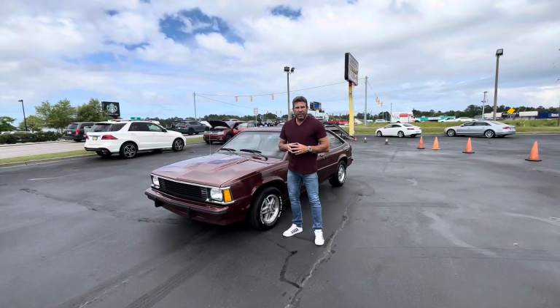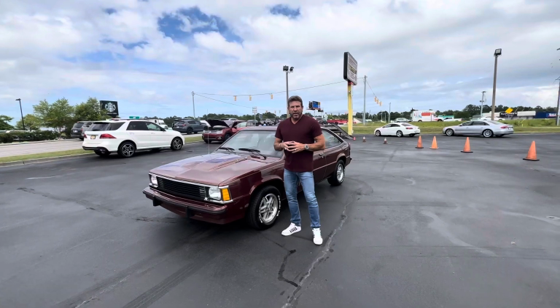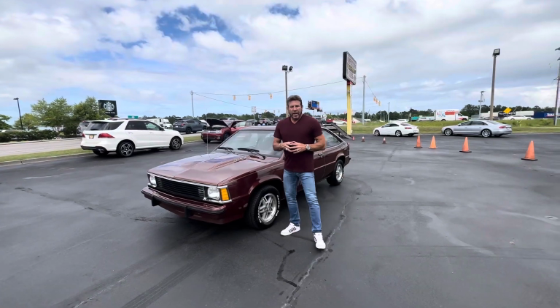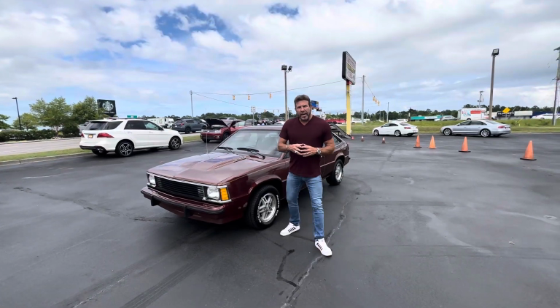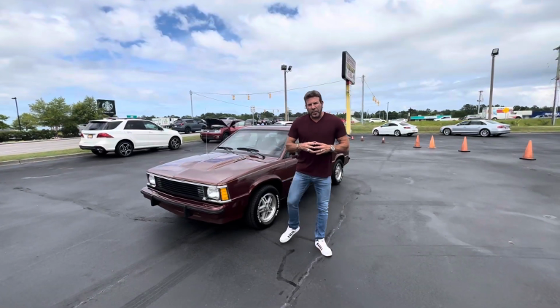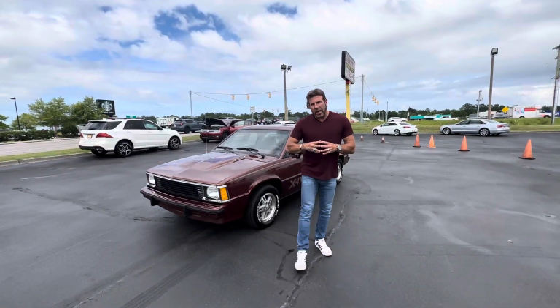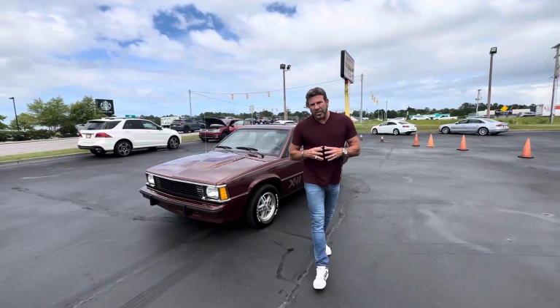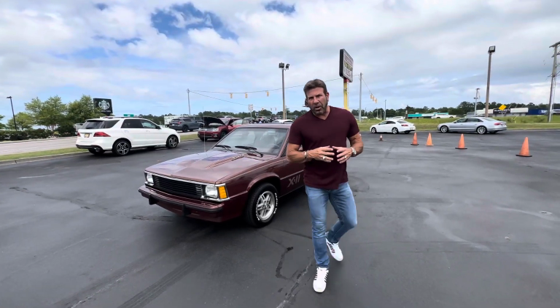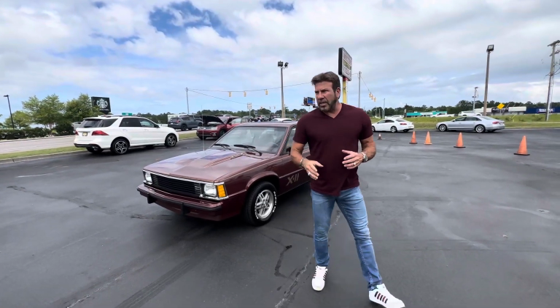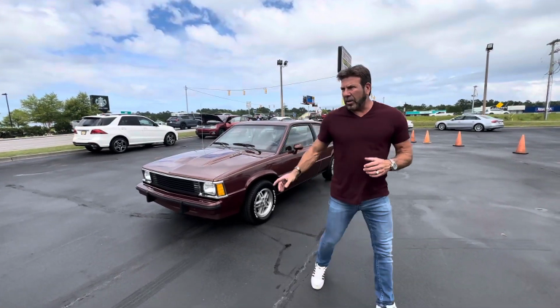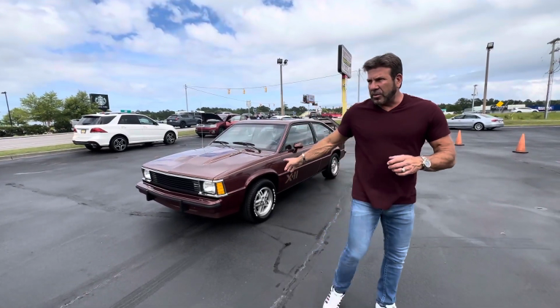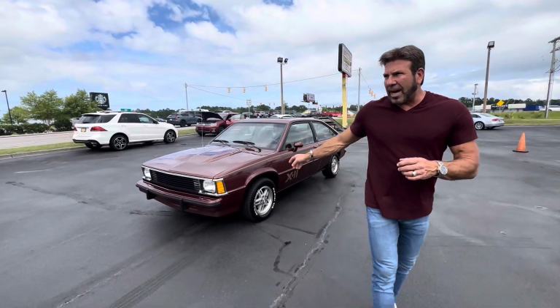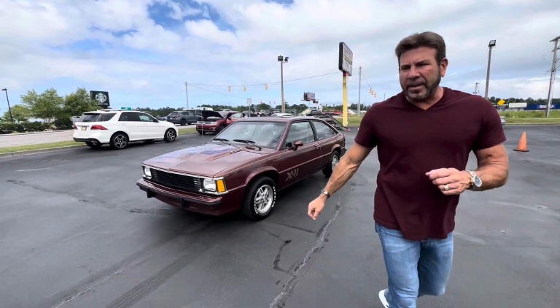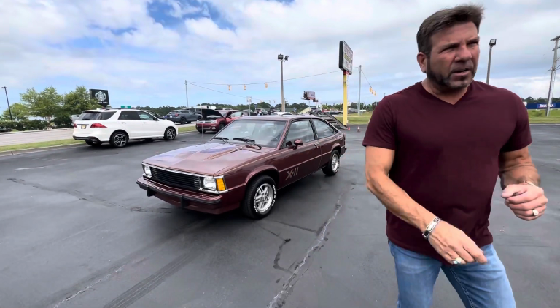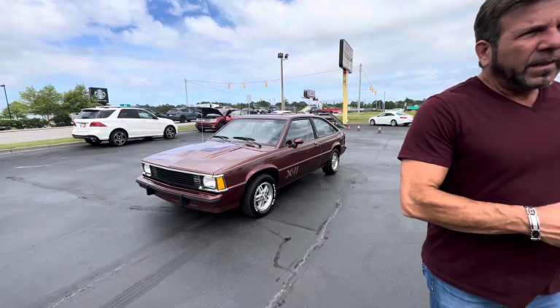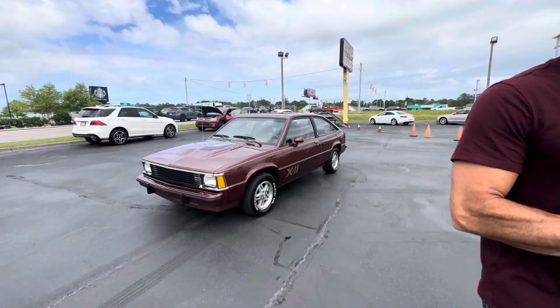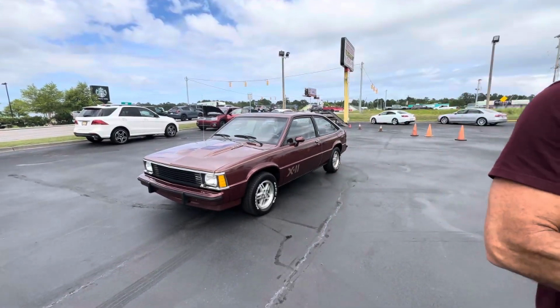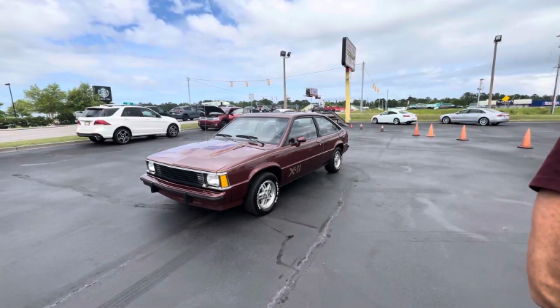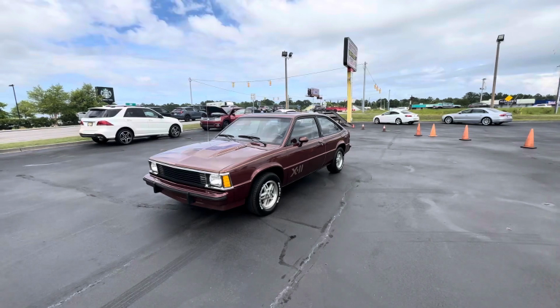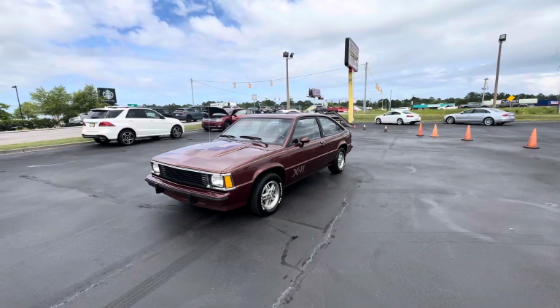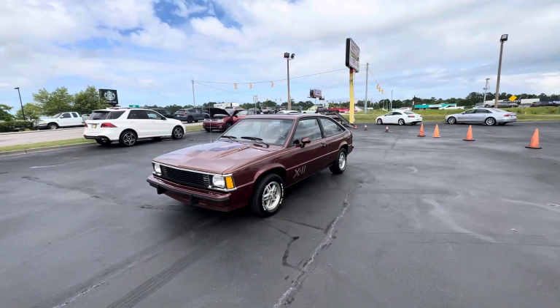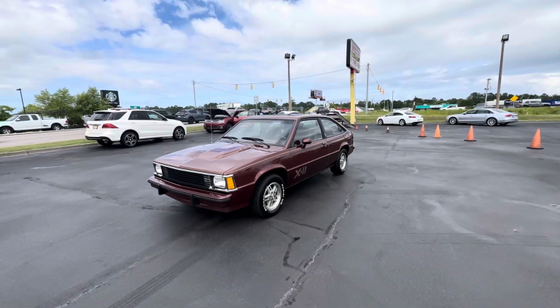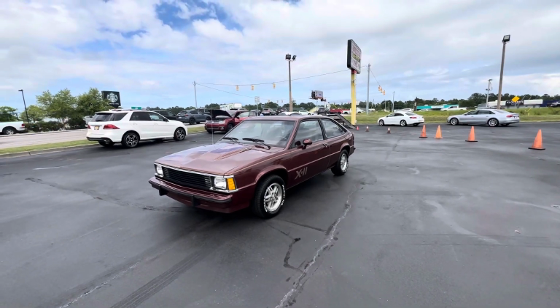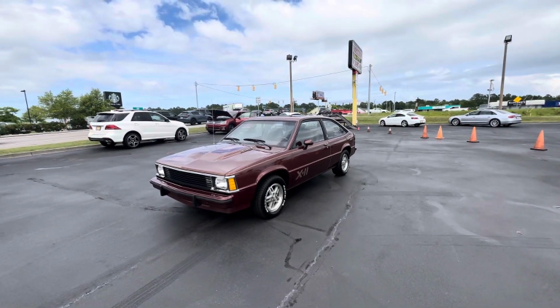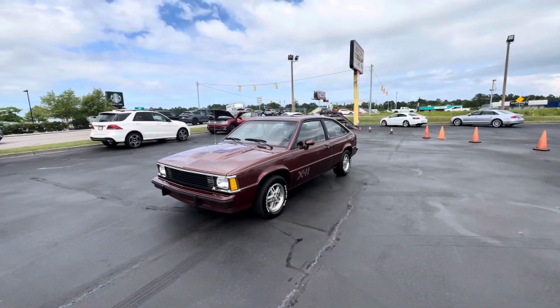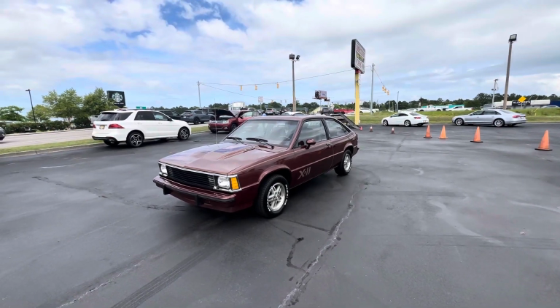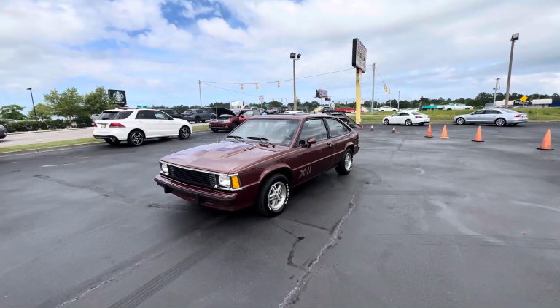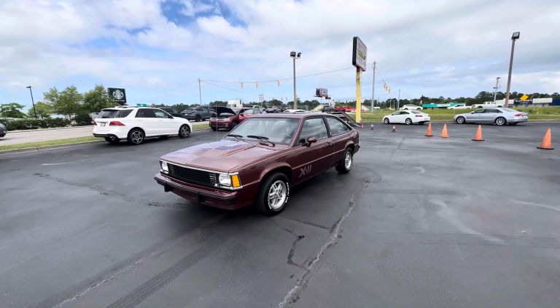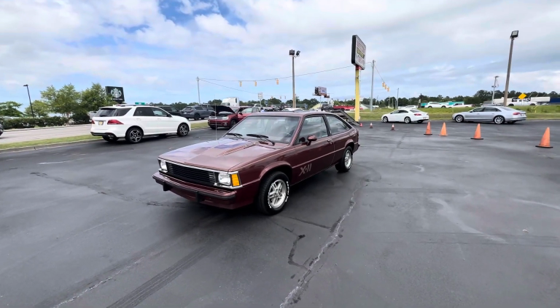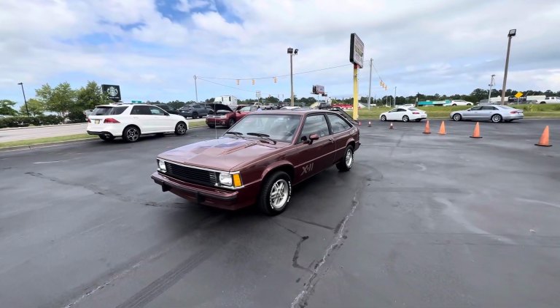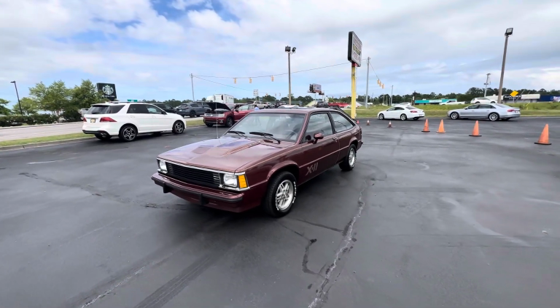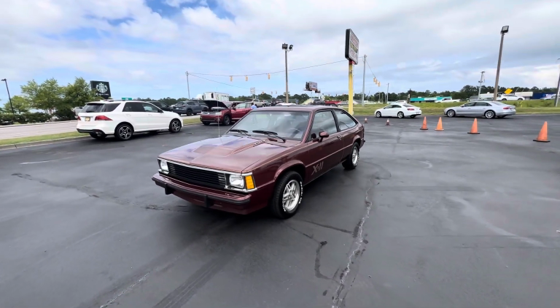Hey guys, it's Phil on Competition 4. So now we're going to do the driving video on this 1982 Chevy Citation X-11 with 10,500 miles on it.